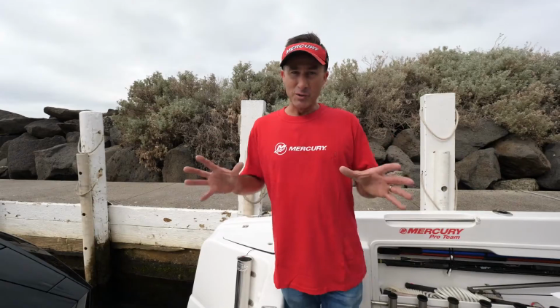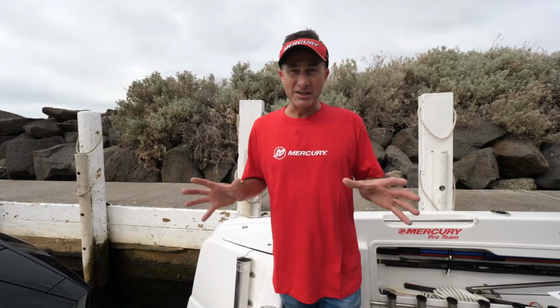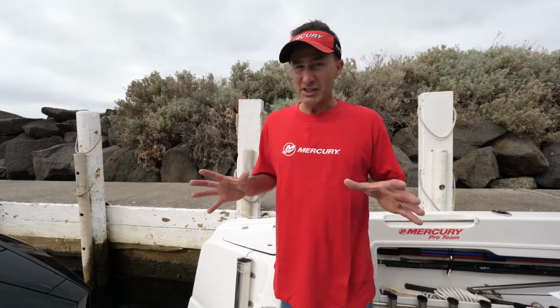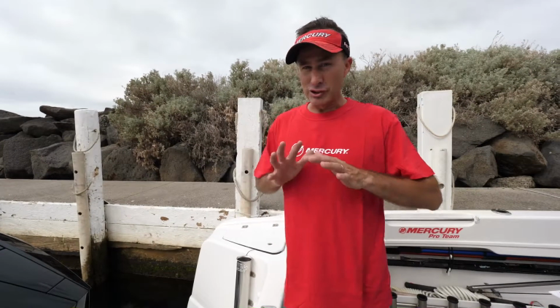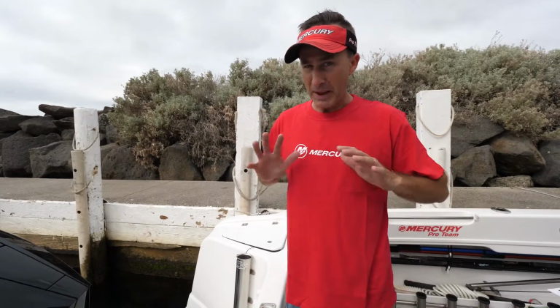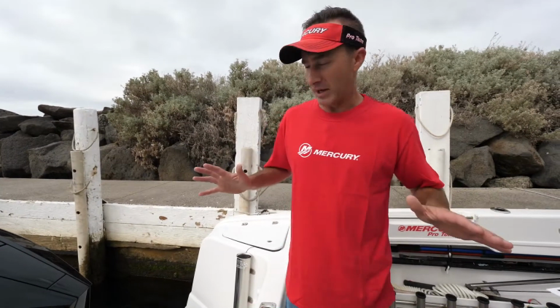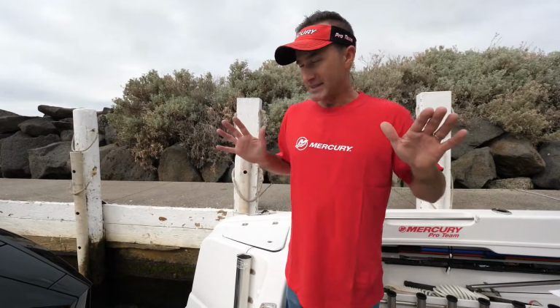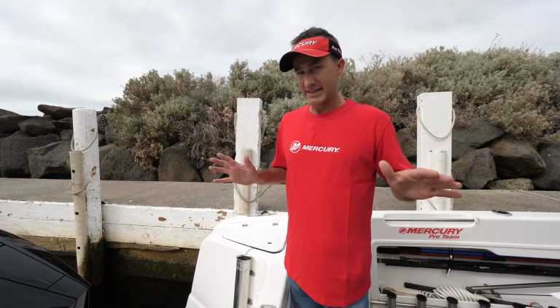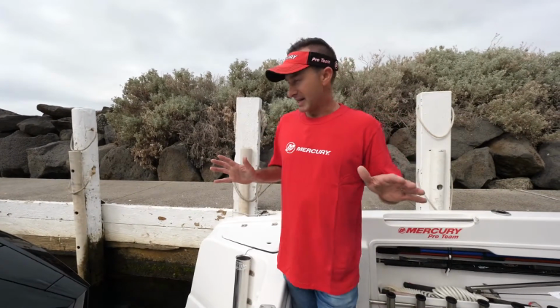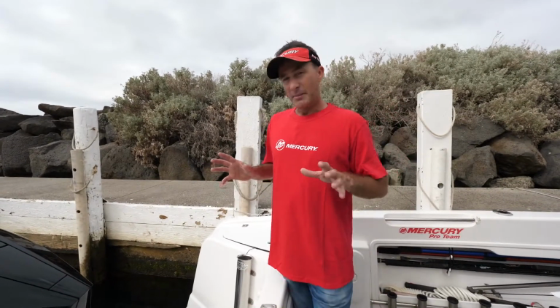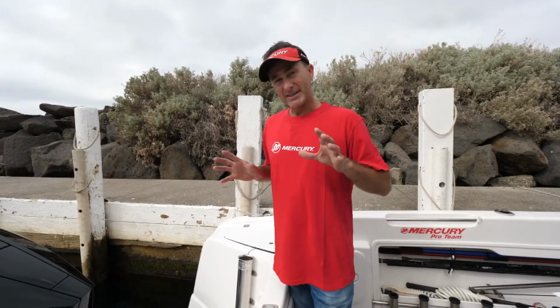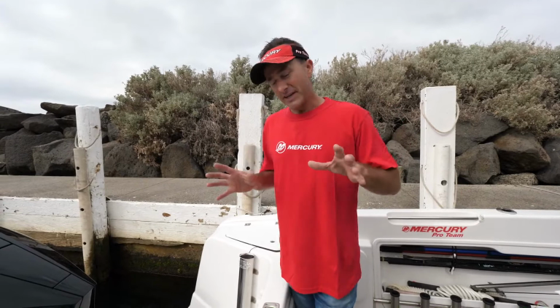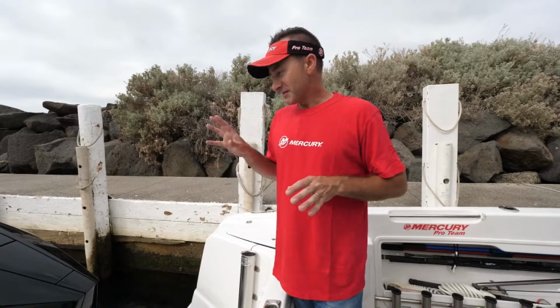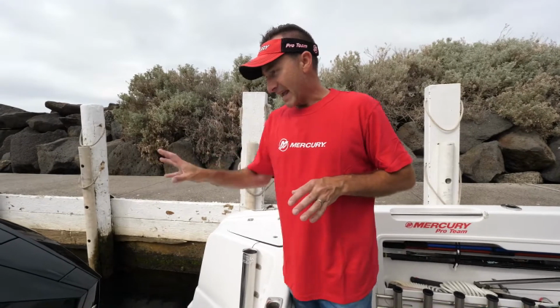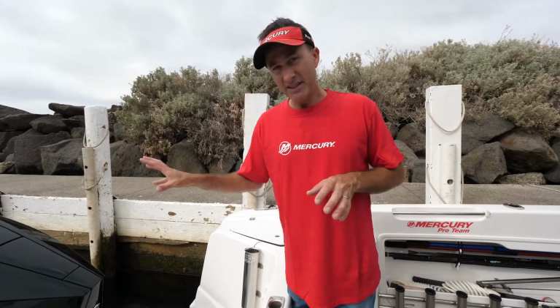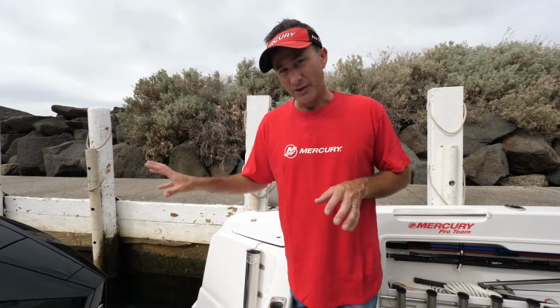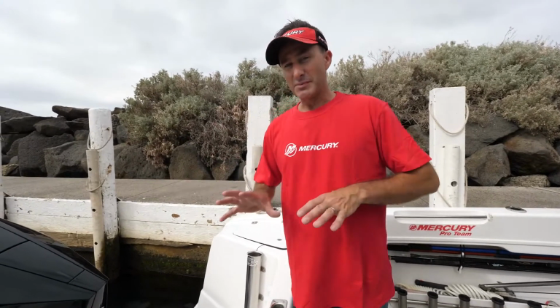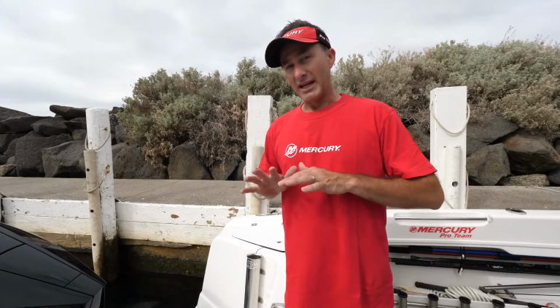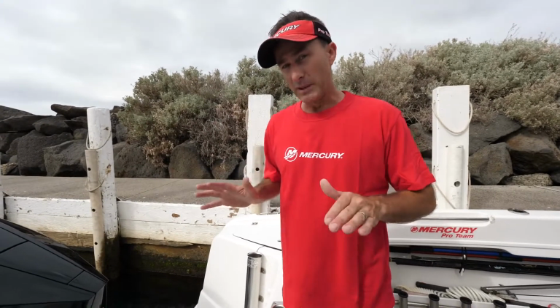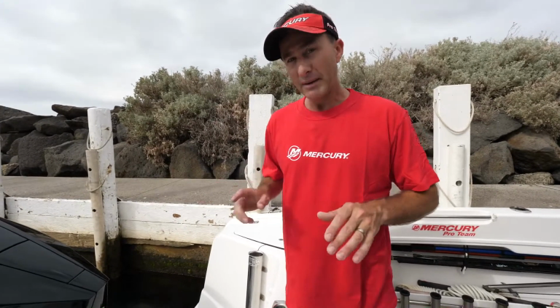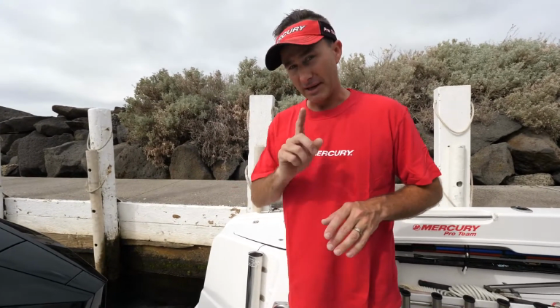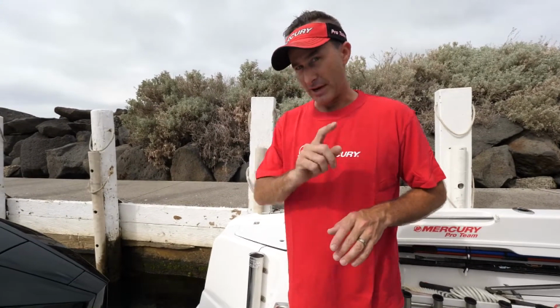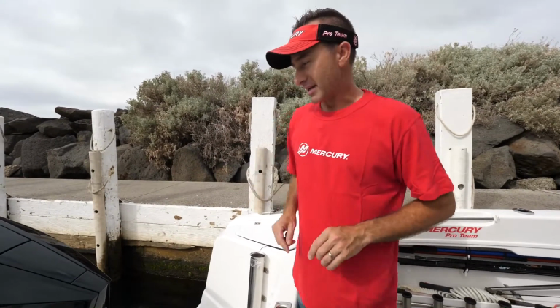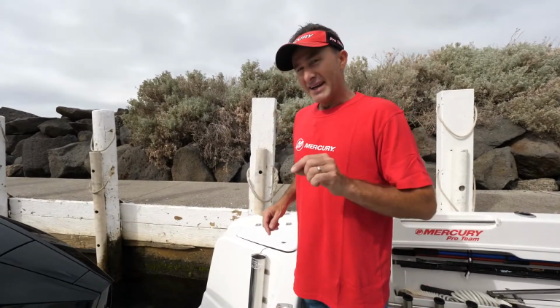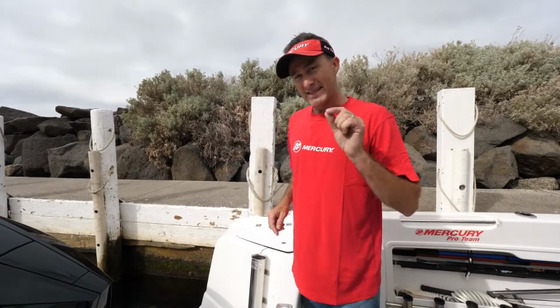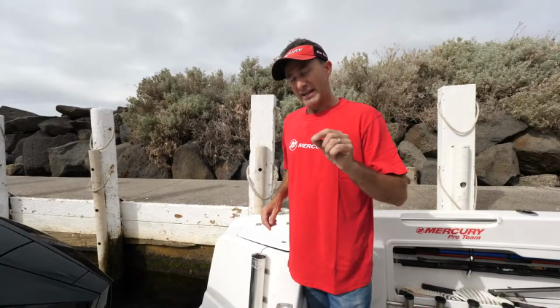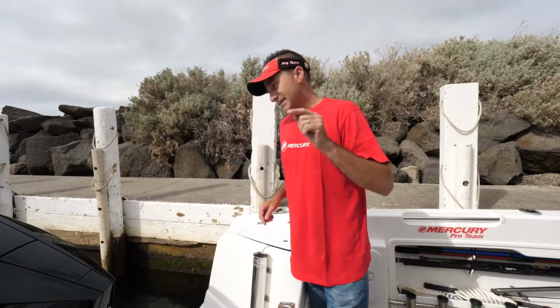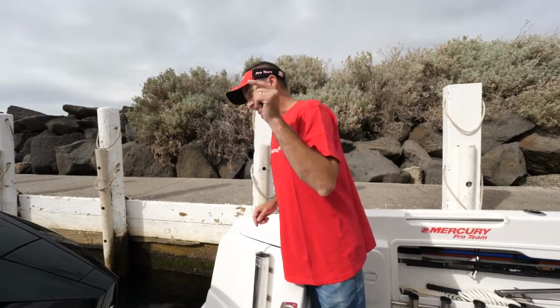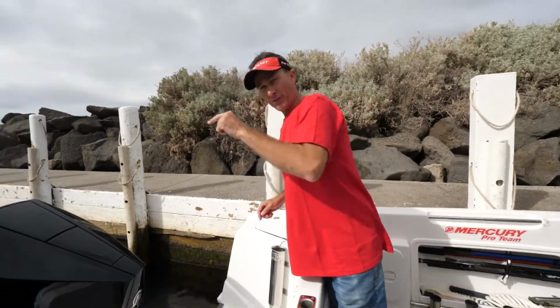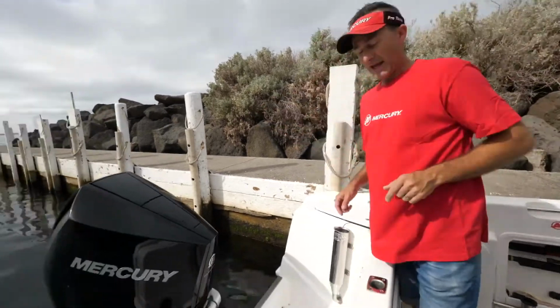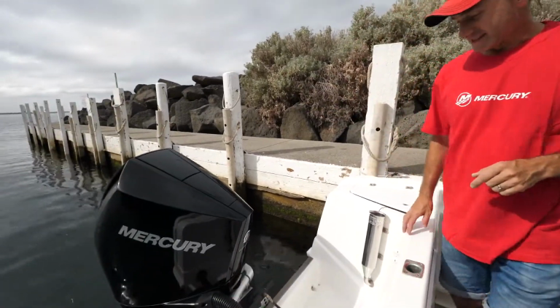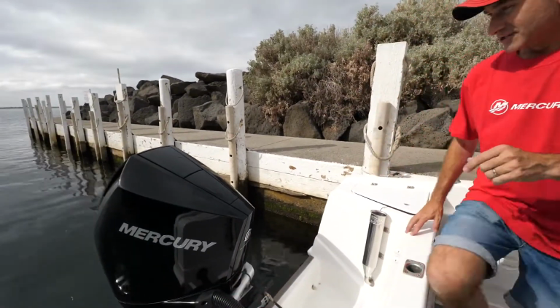Cubic inches gives you just power second to none, but there are features of this engine that not just make it a little bit better, but make it groundbreaking, and some of it even starts before you get into the engine.